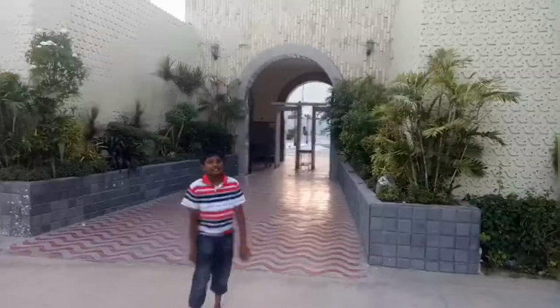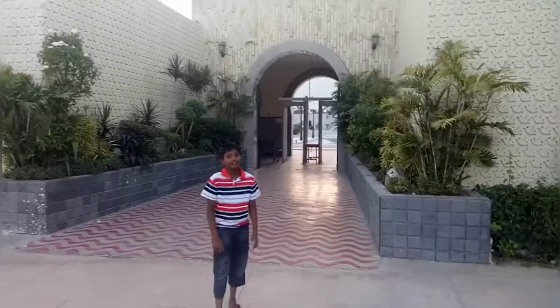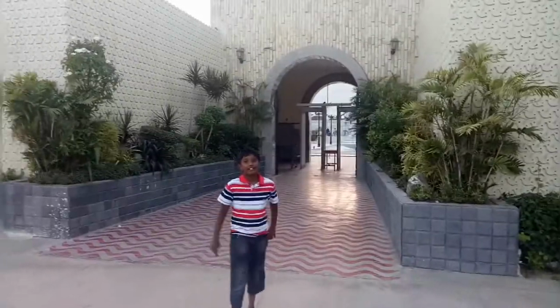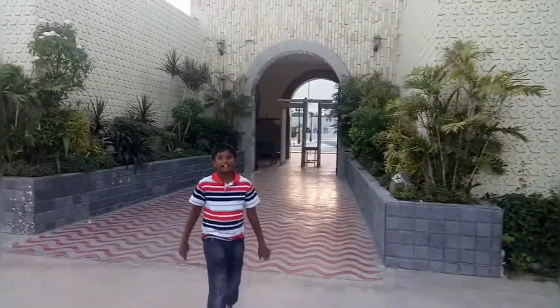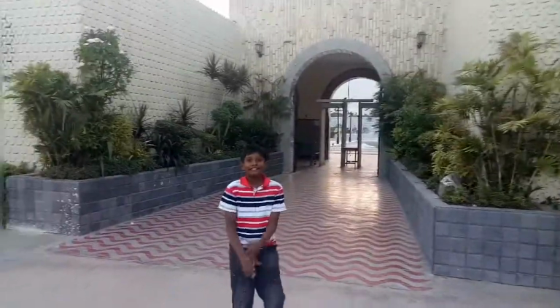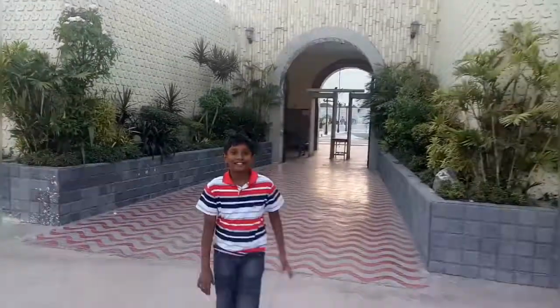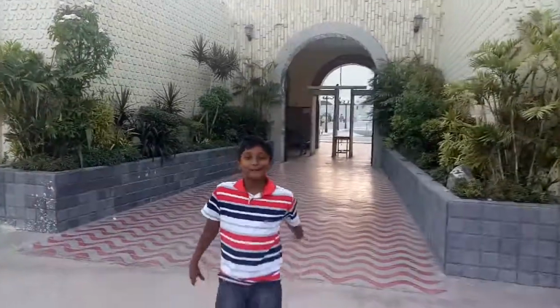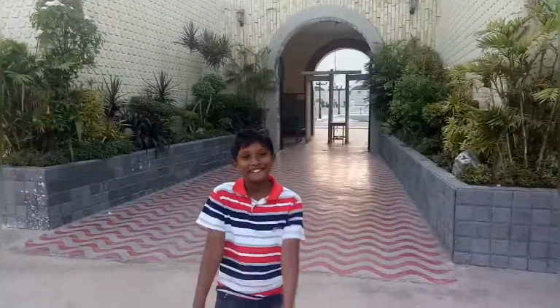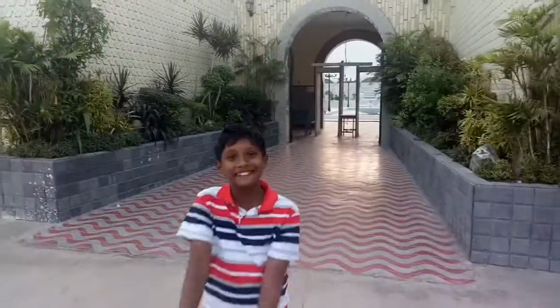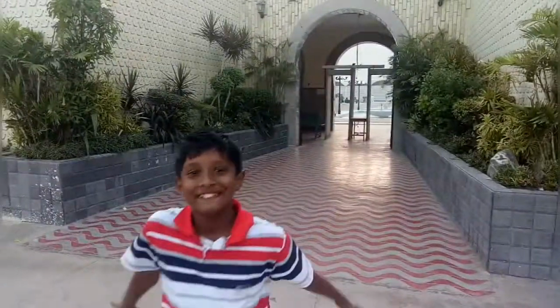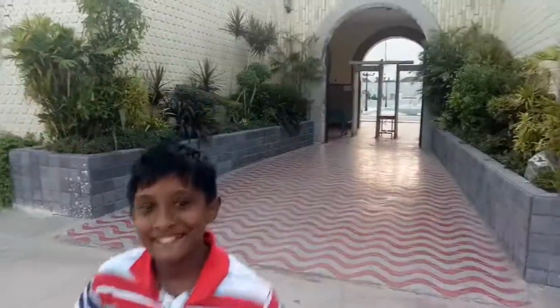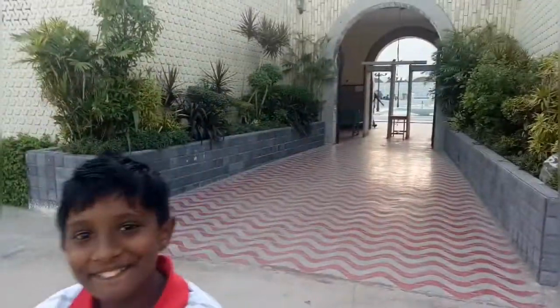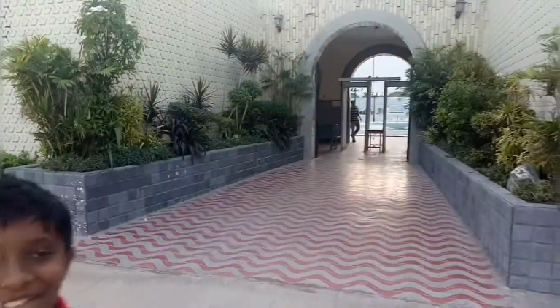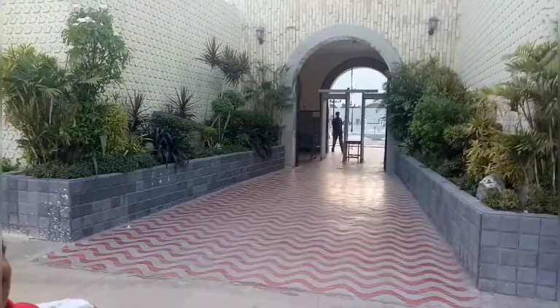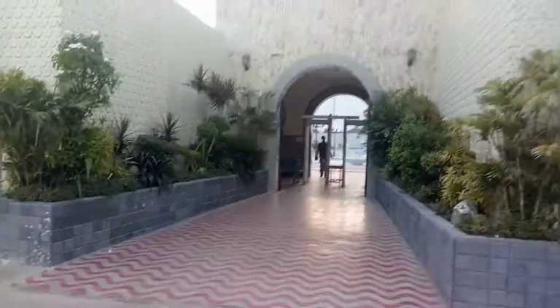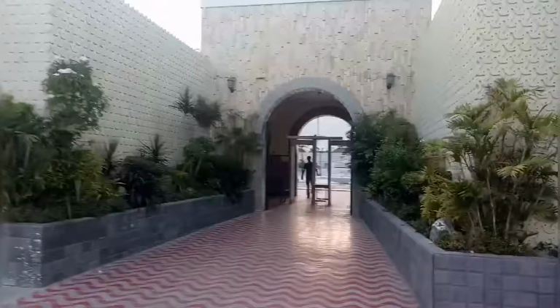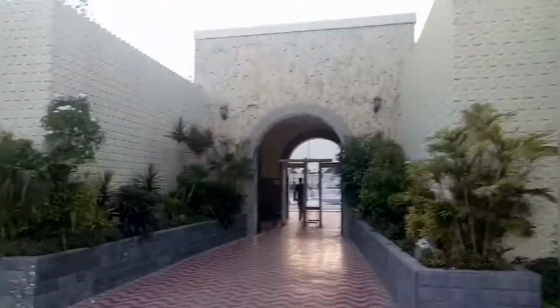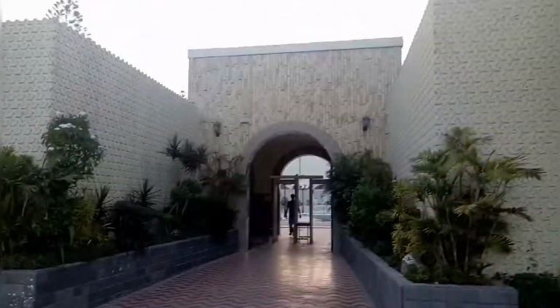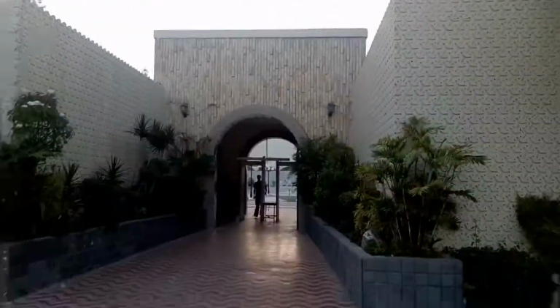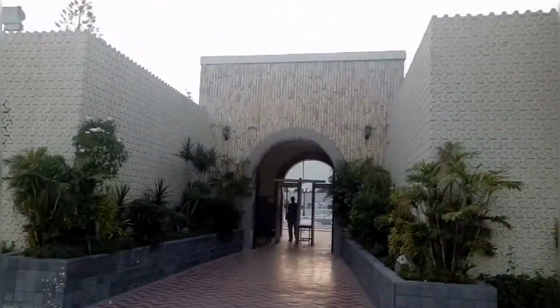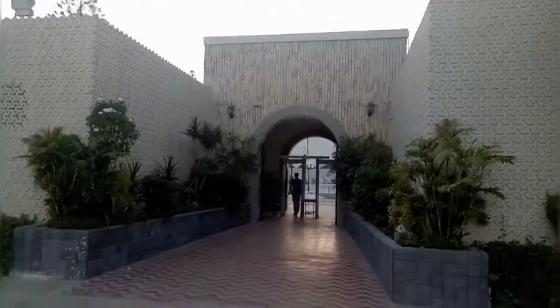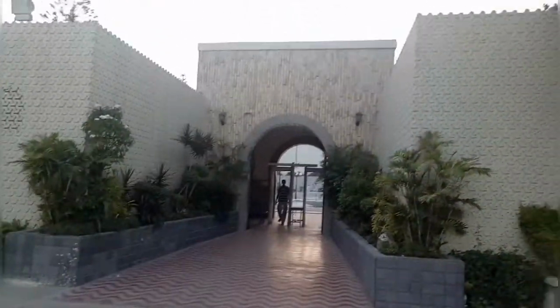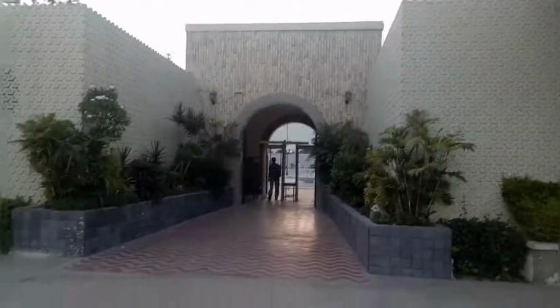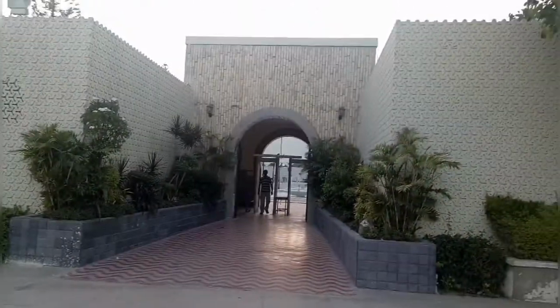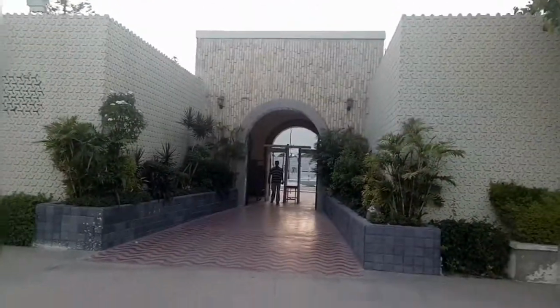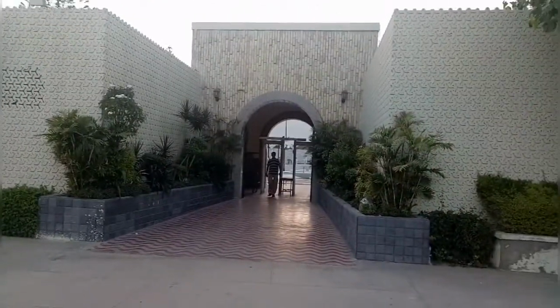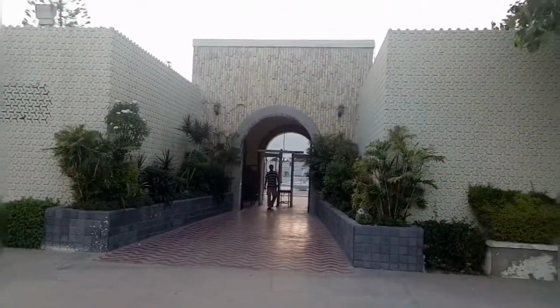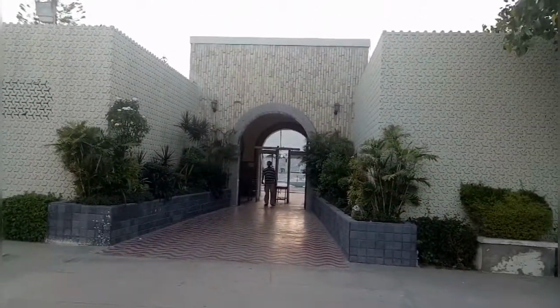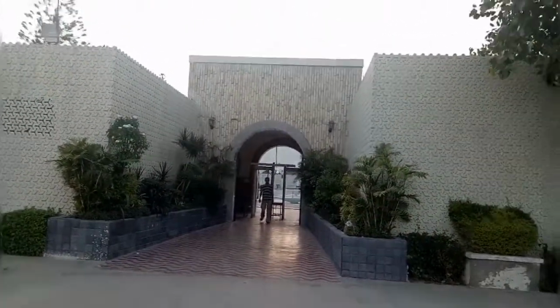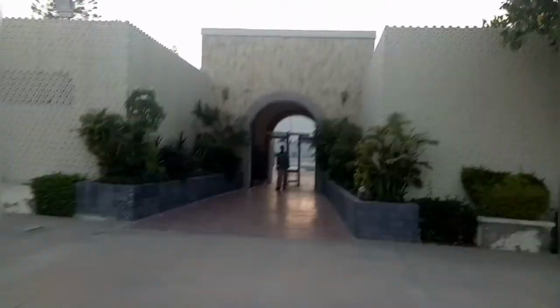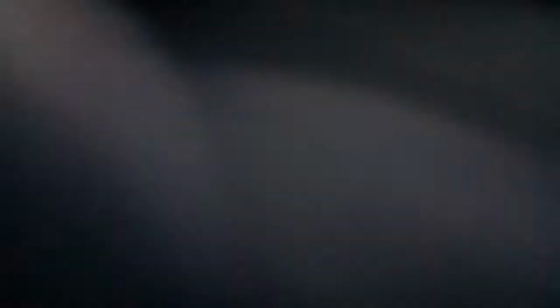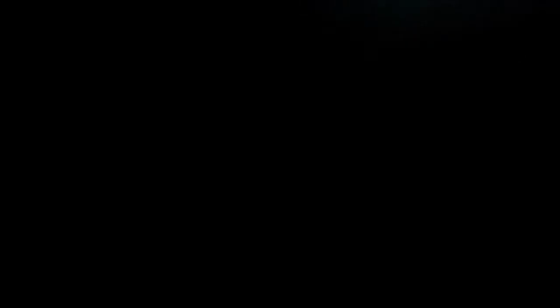Now this was the entrance and exit doors. I'll show you the exit one first, because I showed you the inside first, so I will show you the exit first.